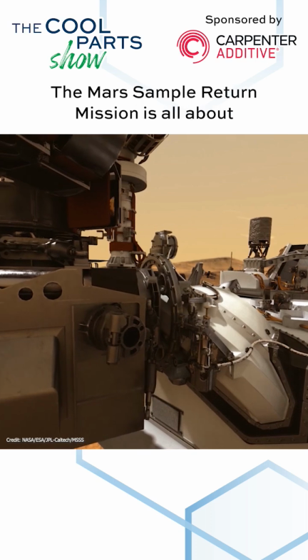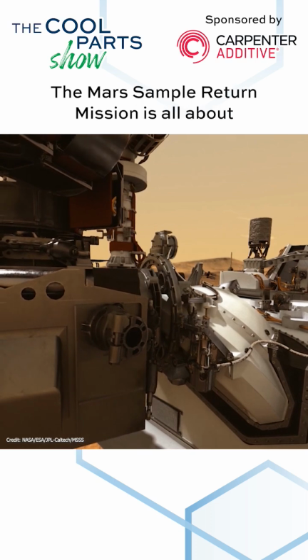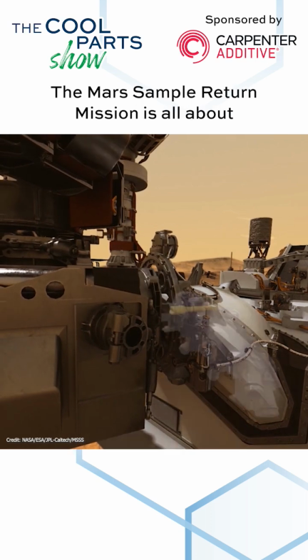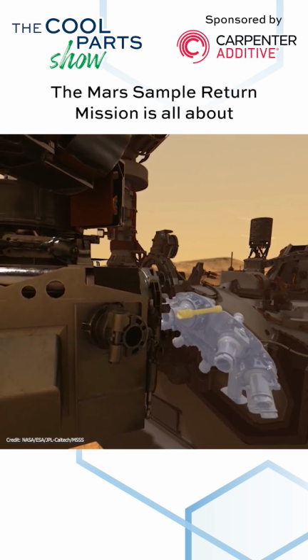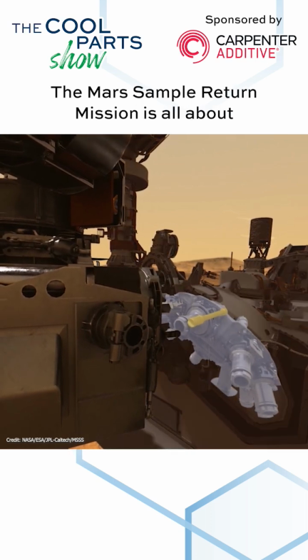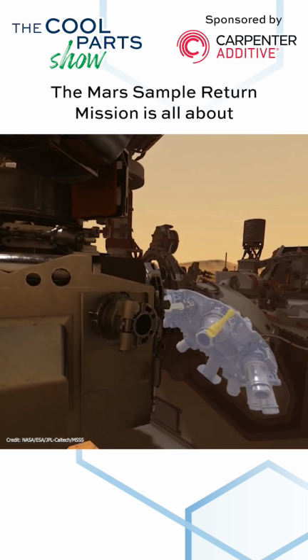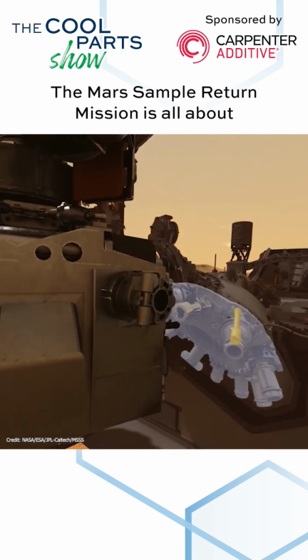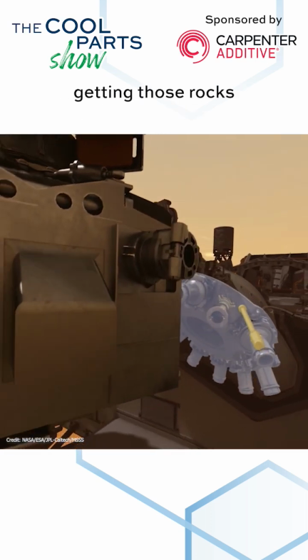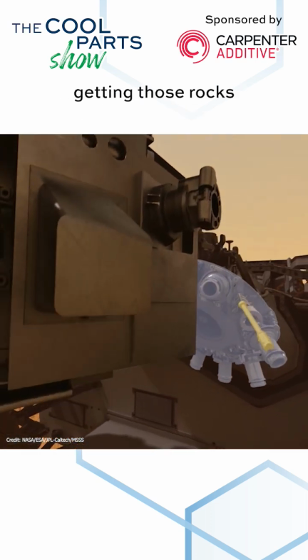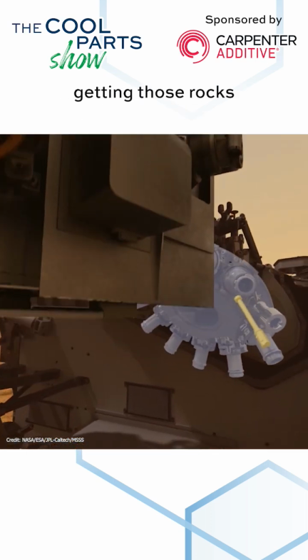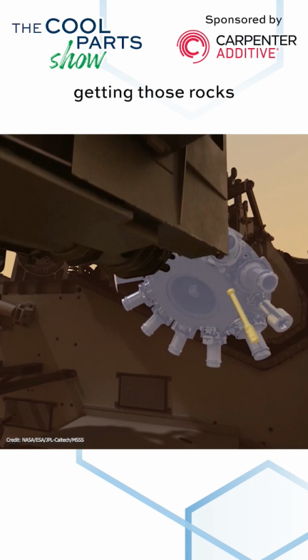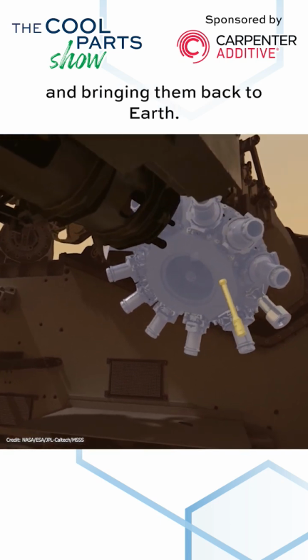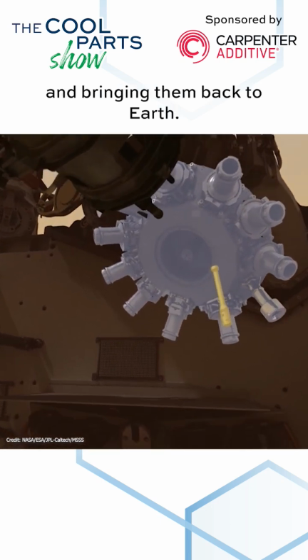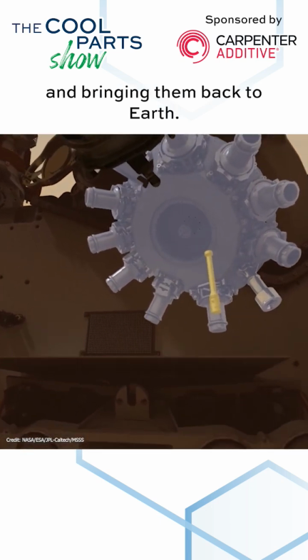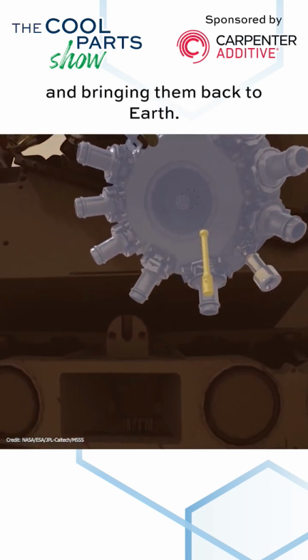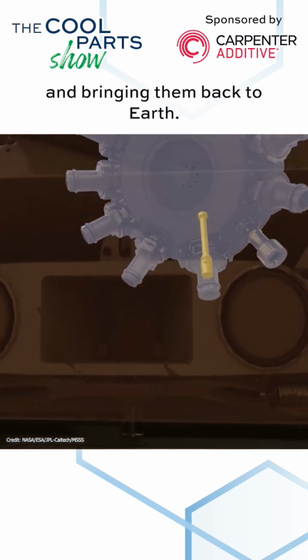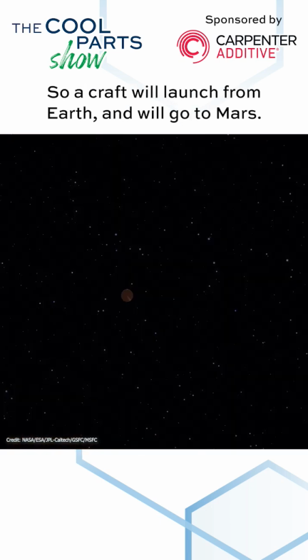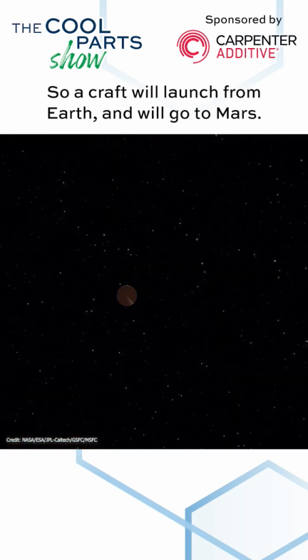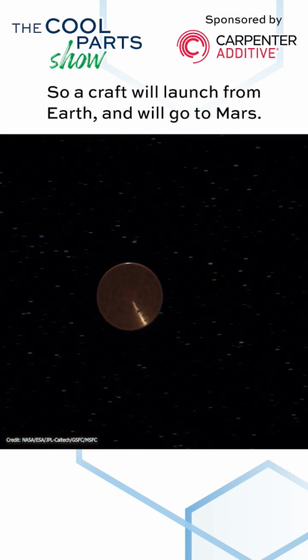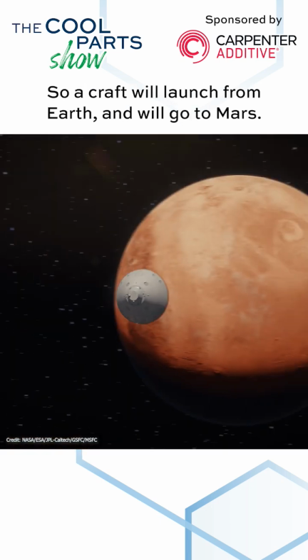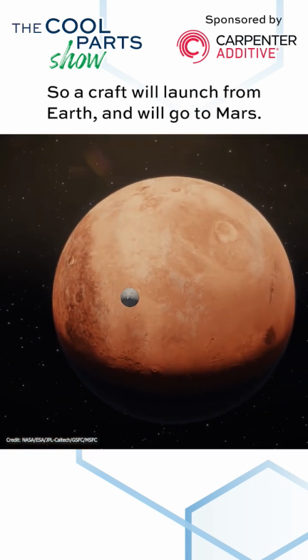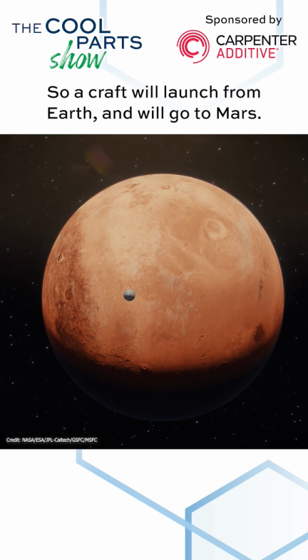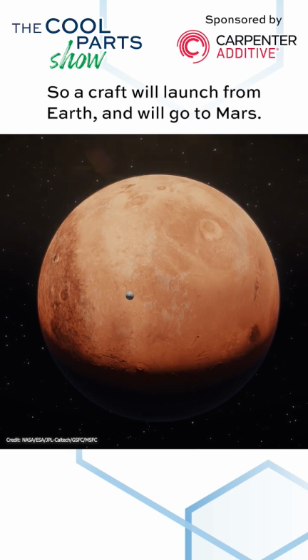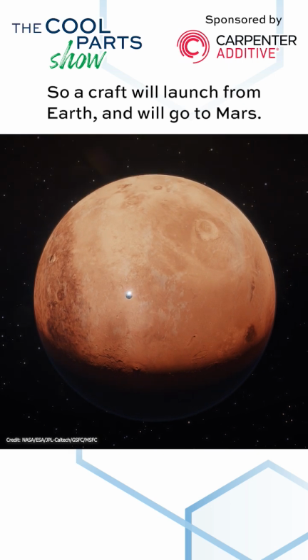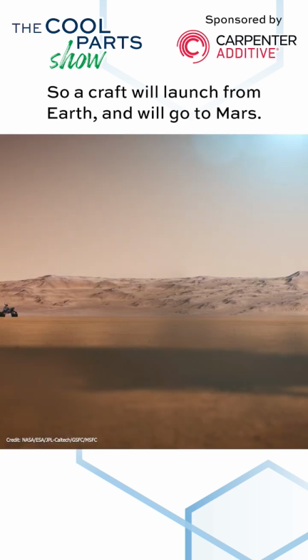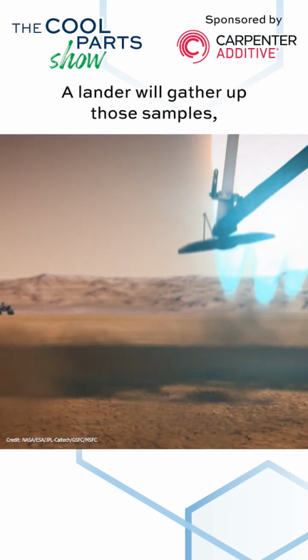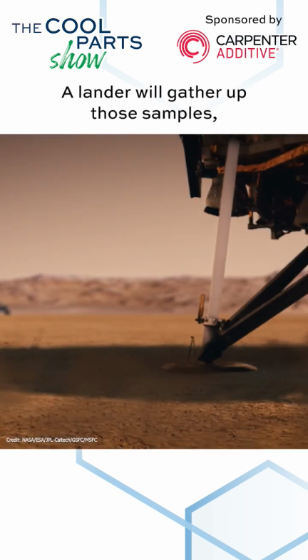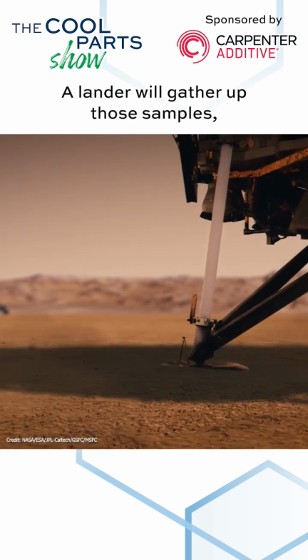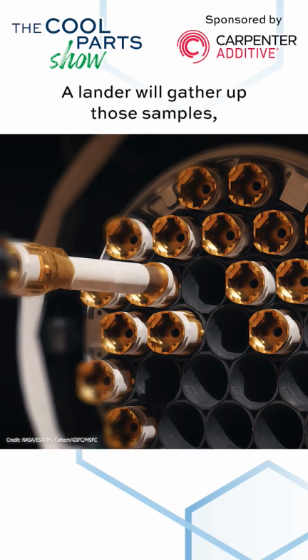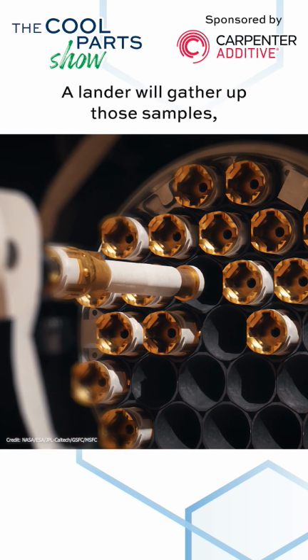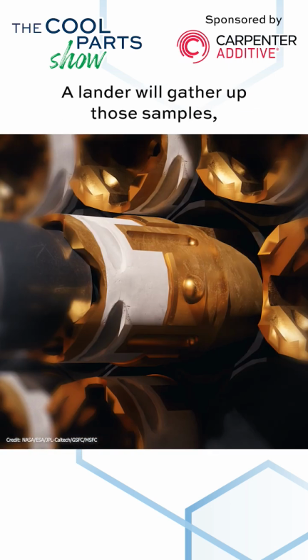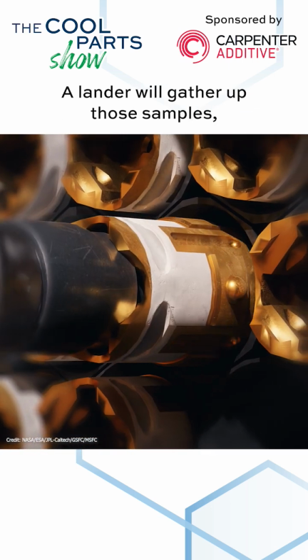The Mars Sample Return Mission is all about getting those rocks and bringing them back to Earth. So a craft will launch from Earth, will go to Mars, and a lander will gather up those samples.